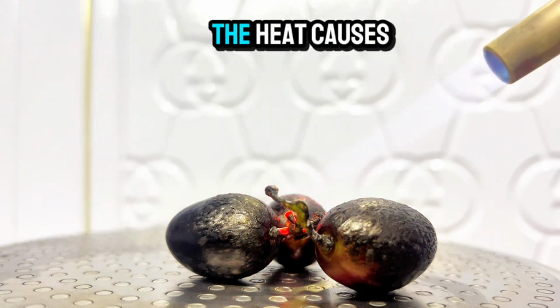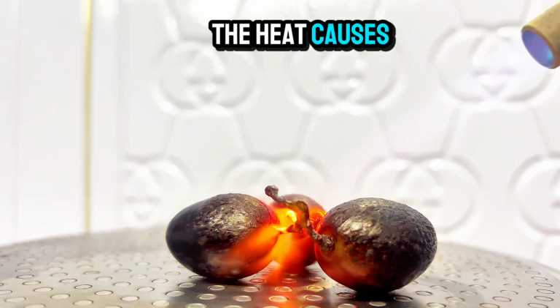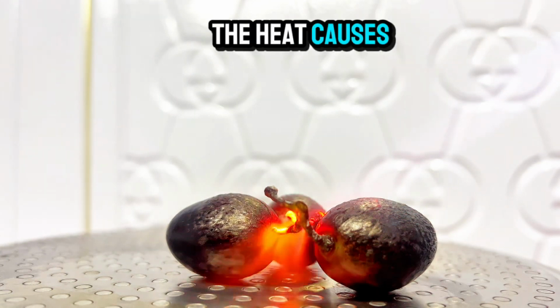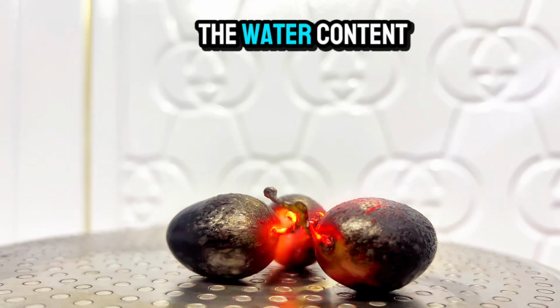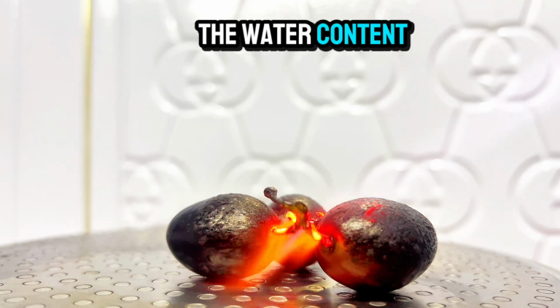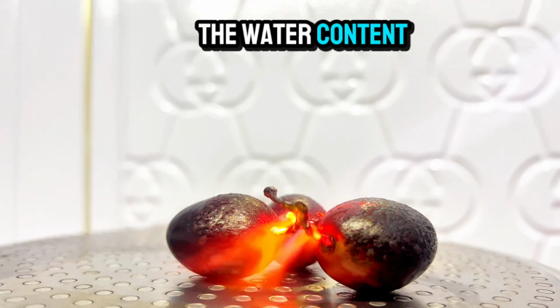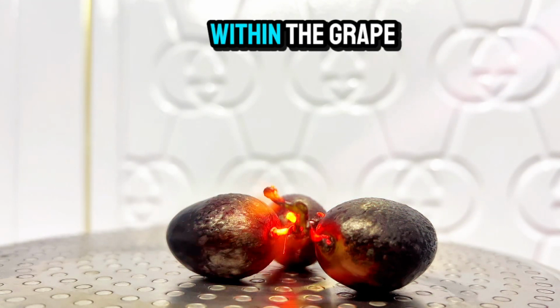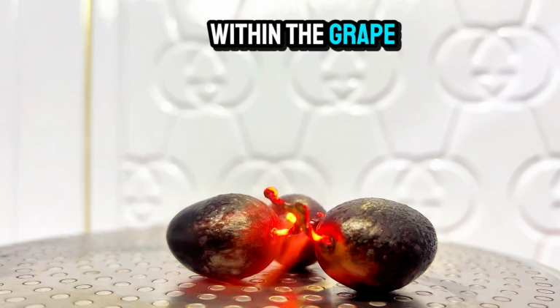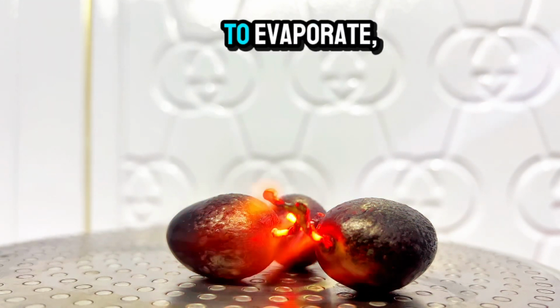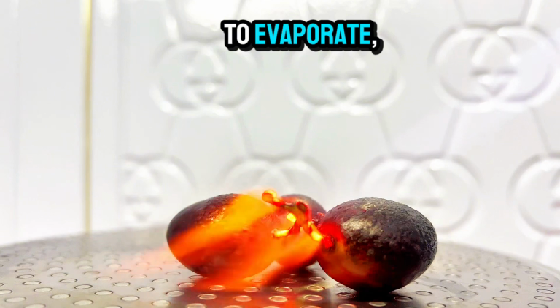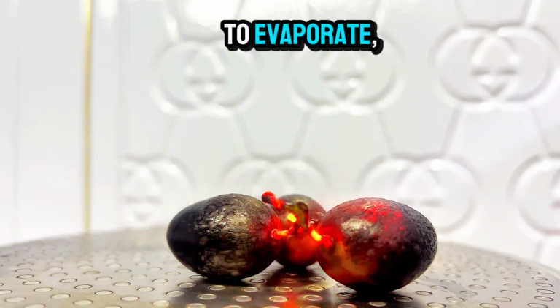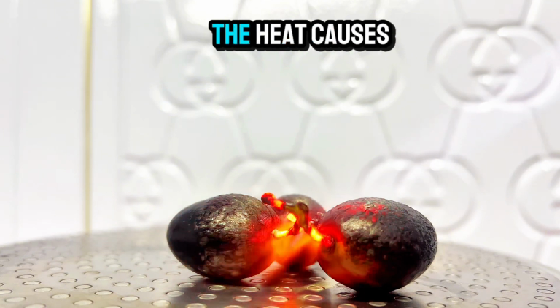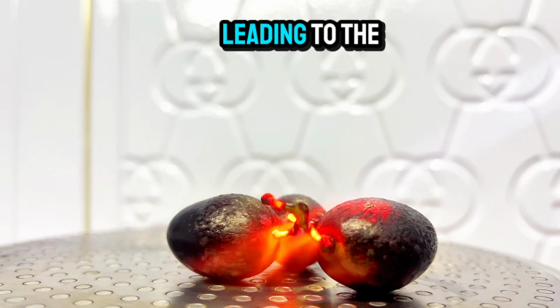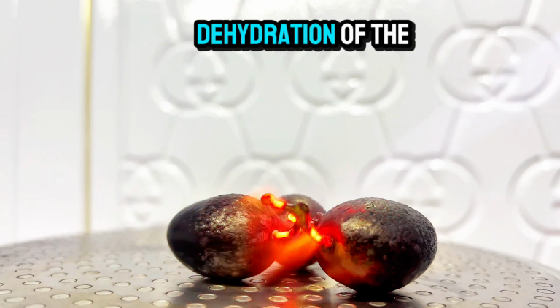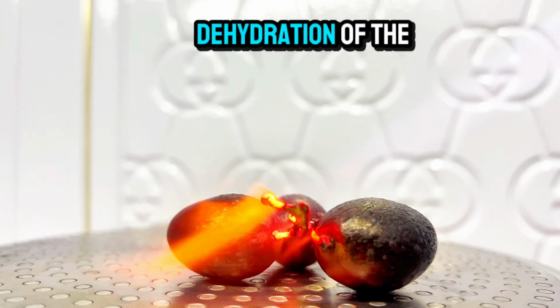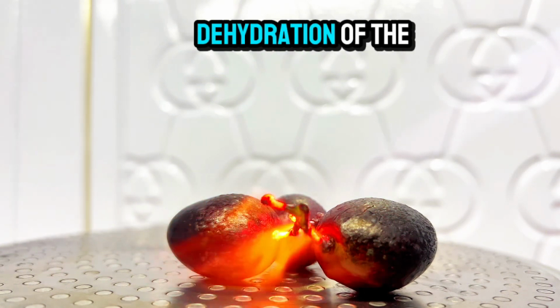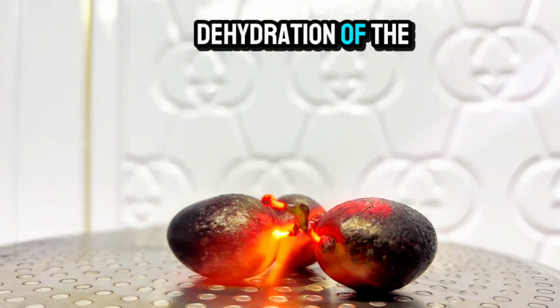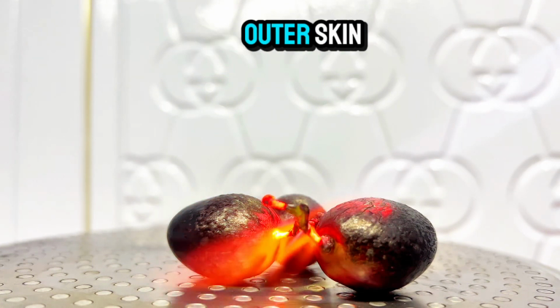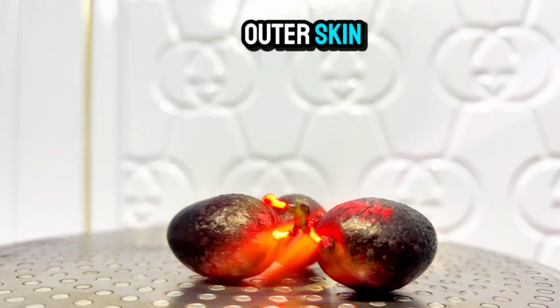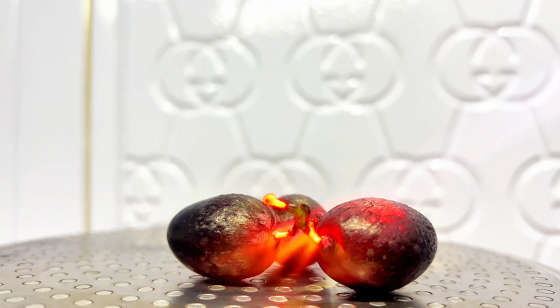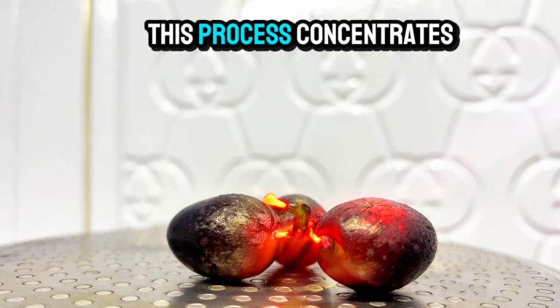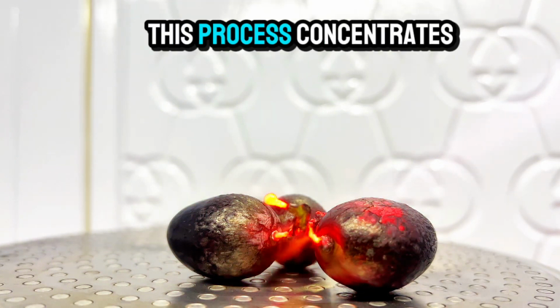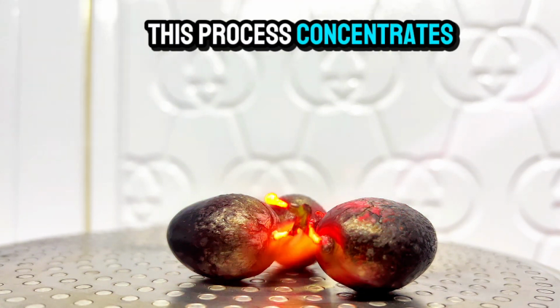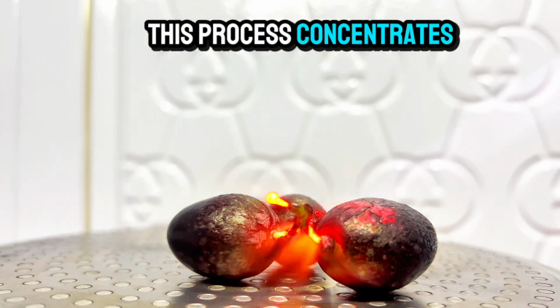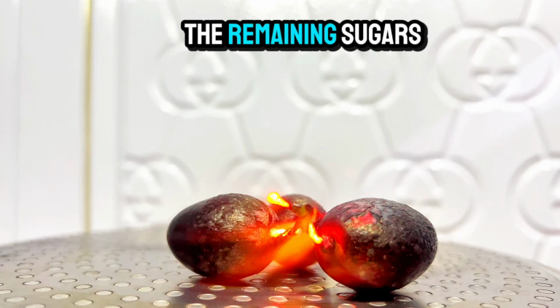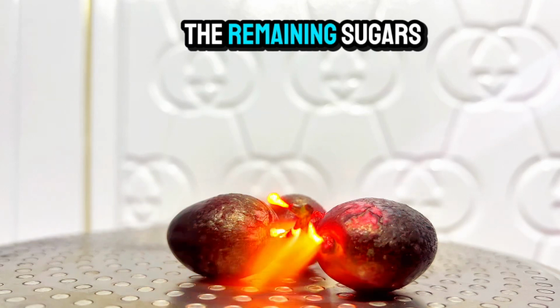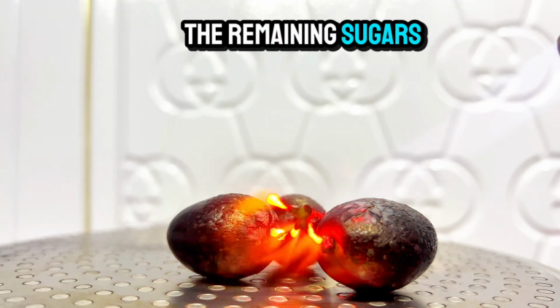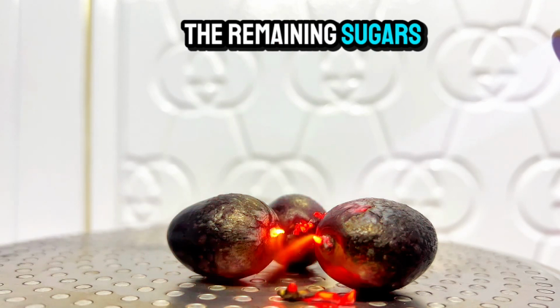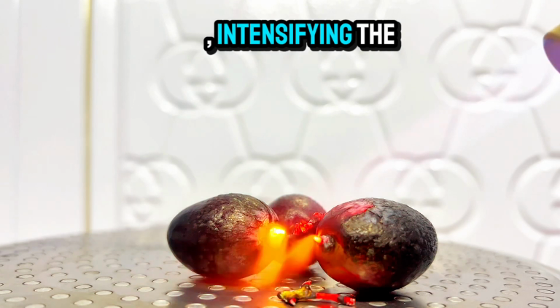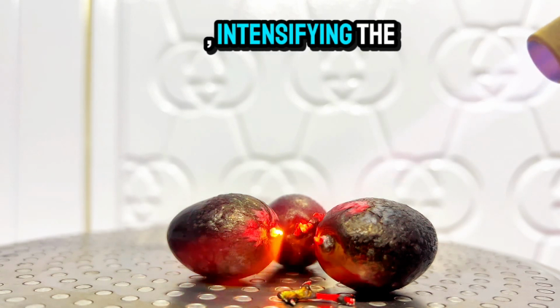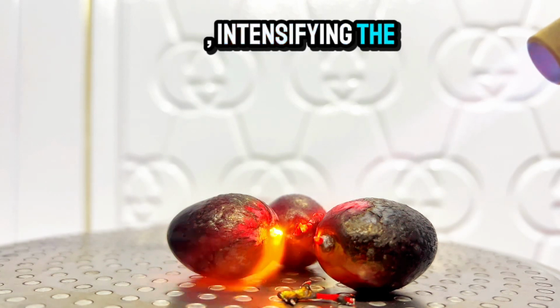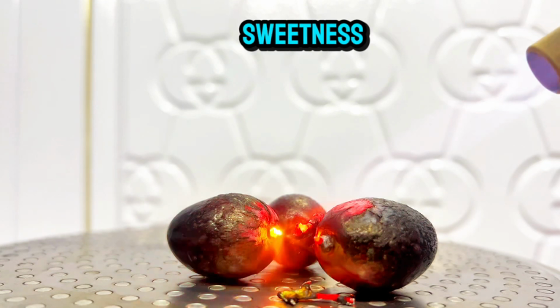The heat causes the water content within the grape to evaporate, leading to the dehydration of the outer skin. This process concentrates the remaining sugars, intensifying the sweetness.